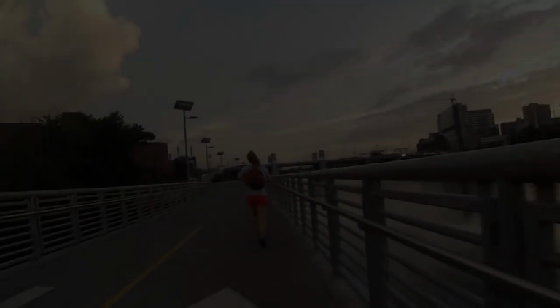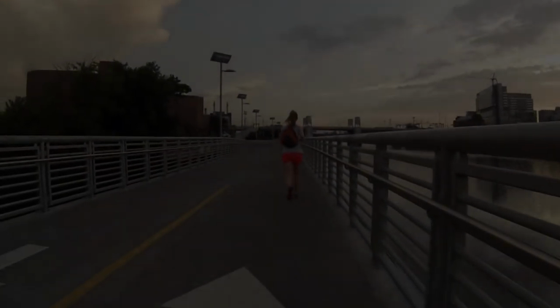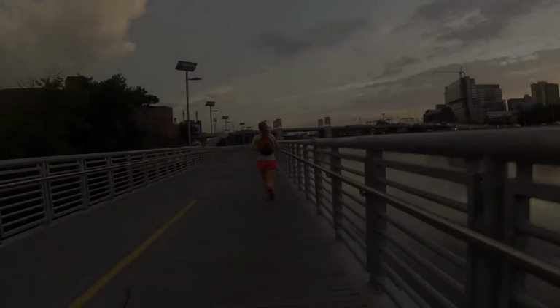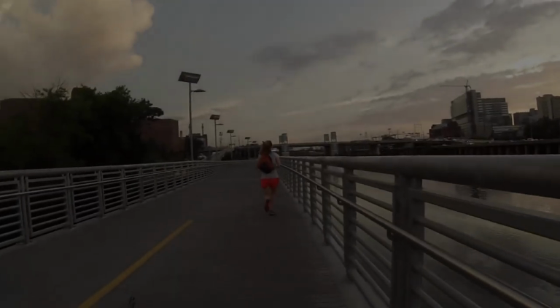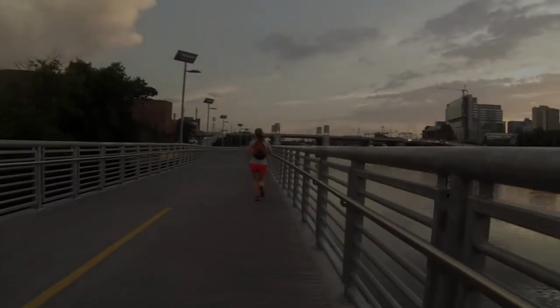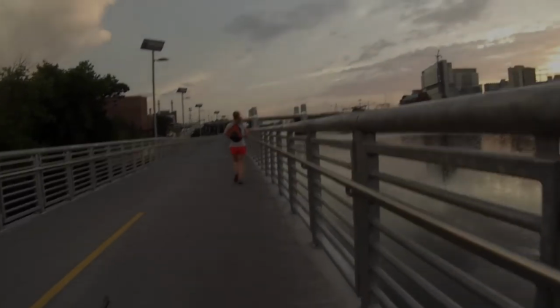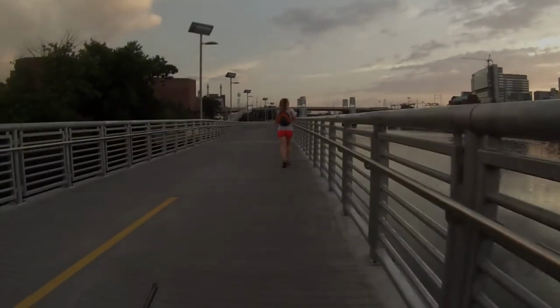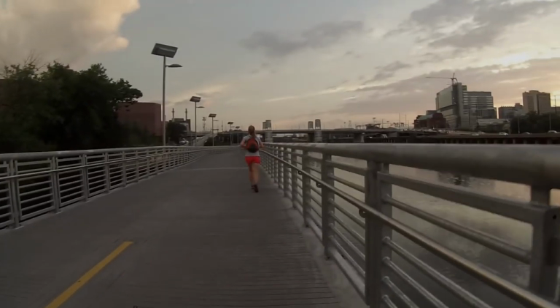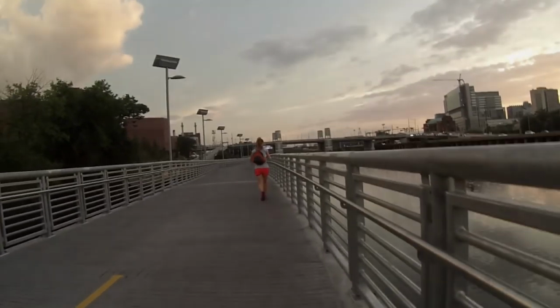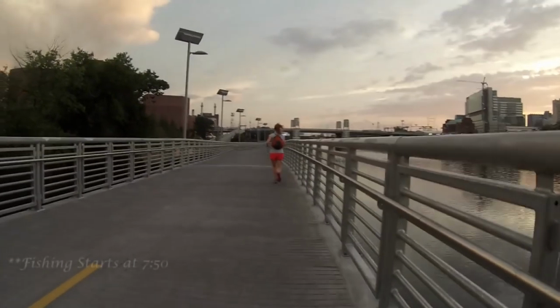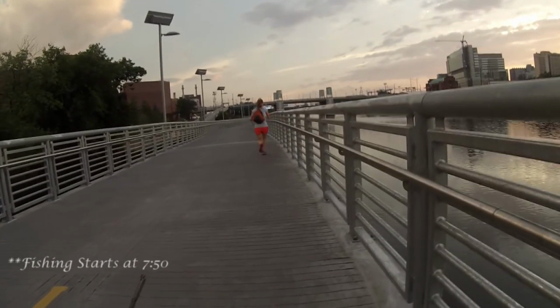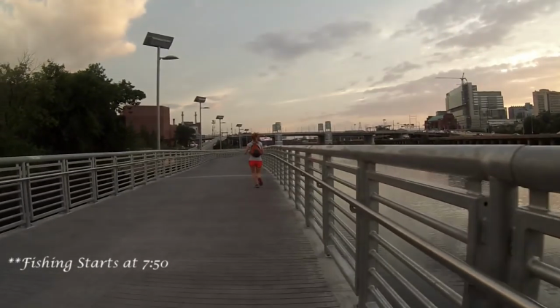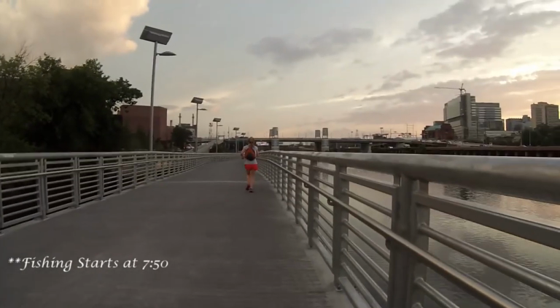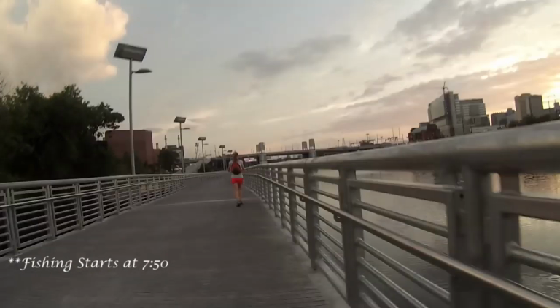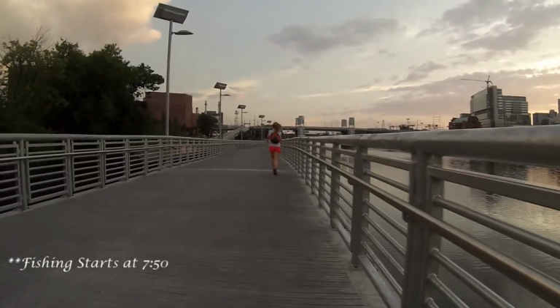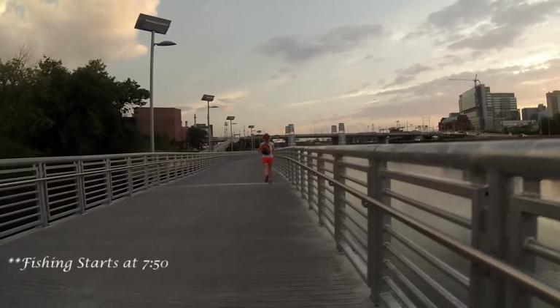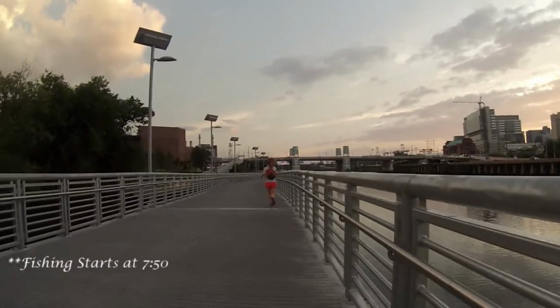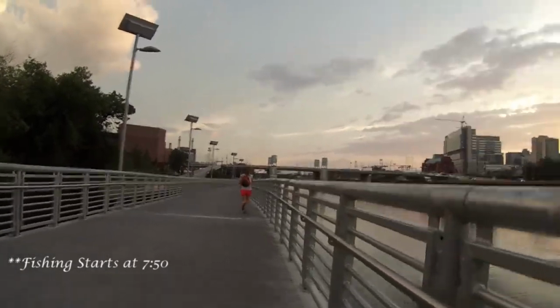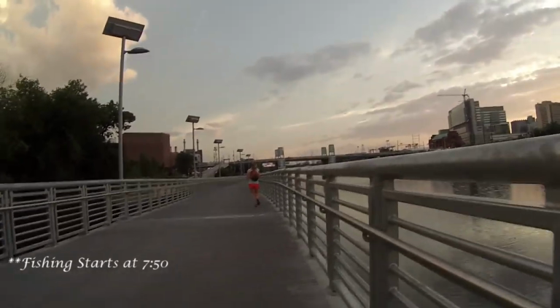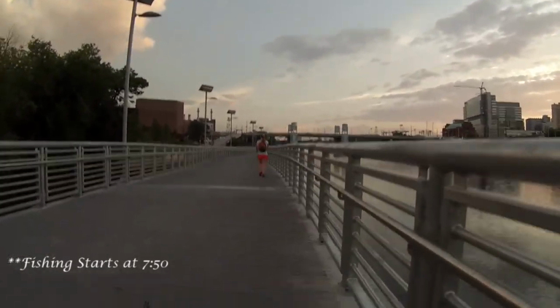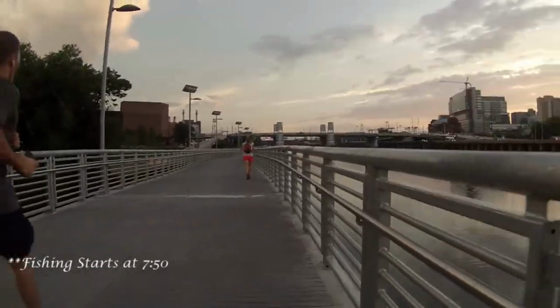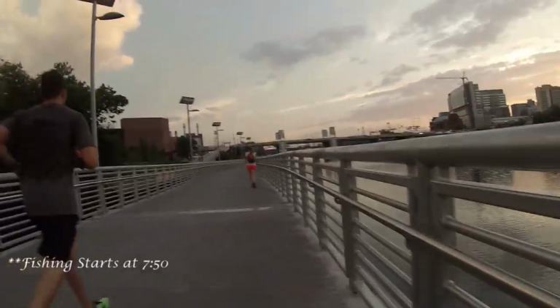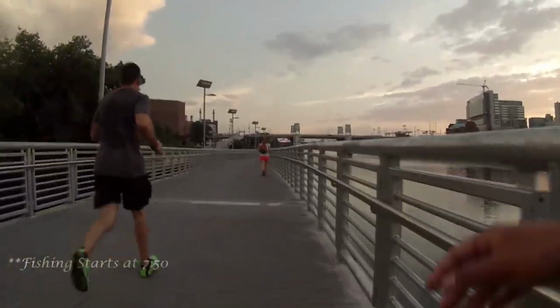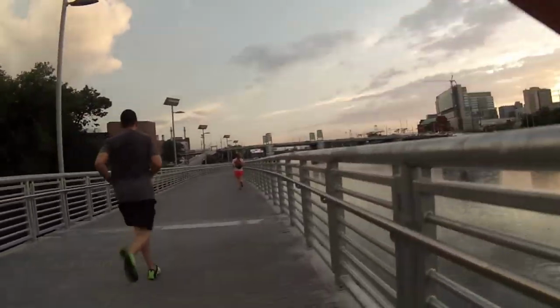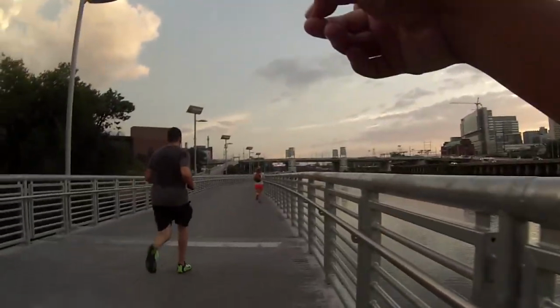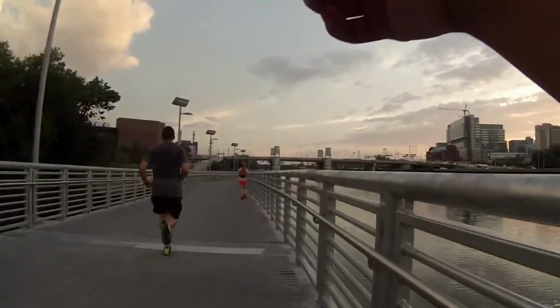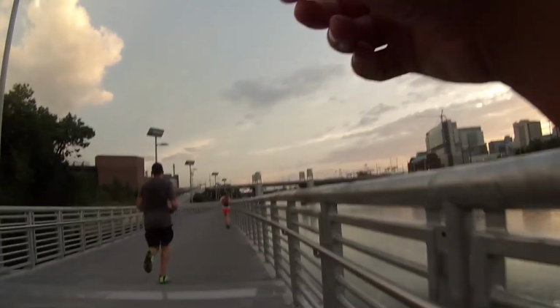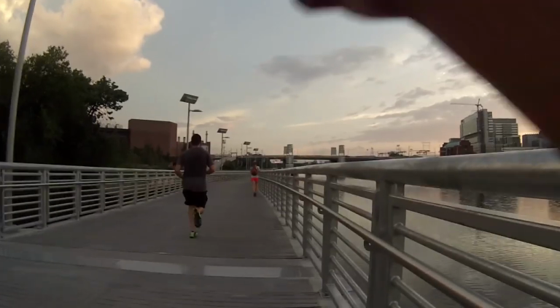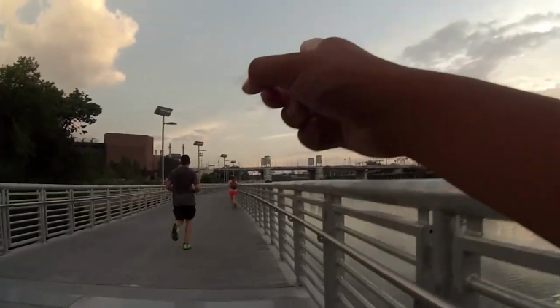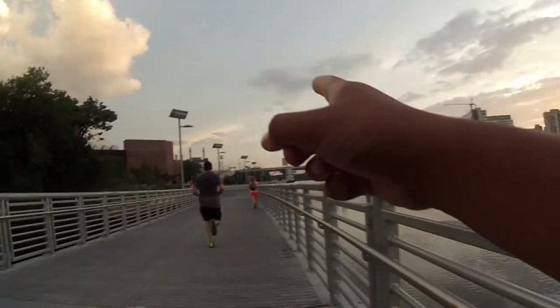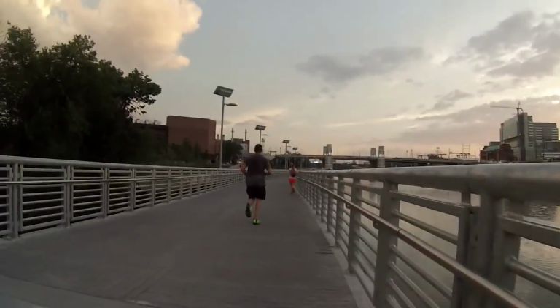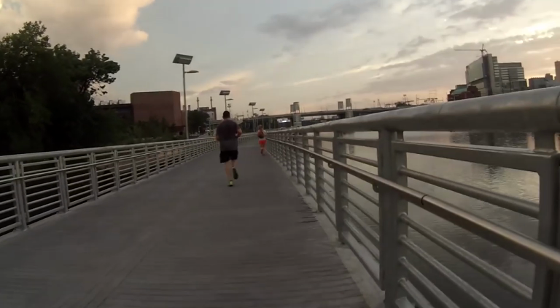Hey, what's up YouTube? Today is August 11, 2015. I'm here on the Scougal River, the Tidal Scougal River close to the South Street Bridge. That's the South Street Bridge right there.